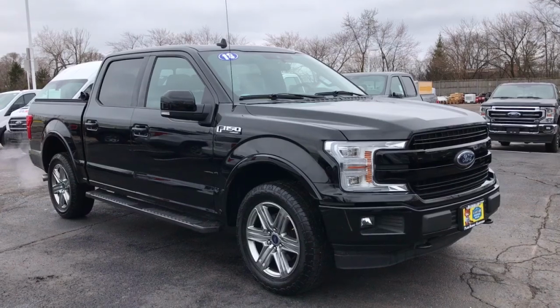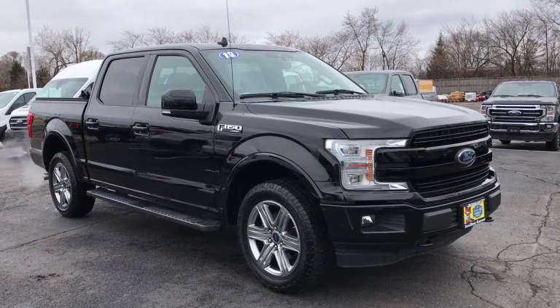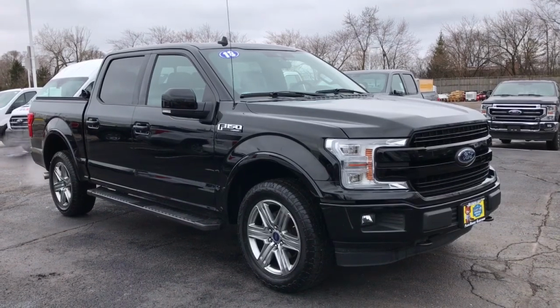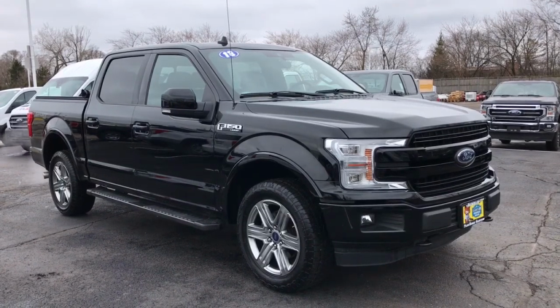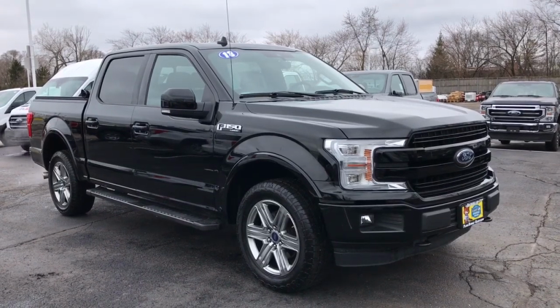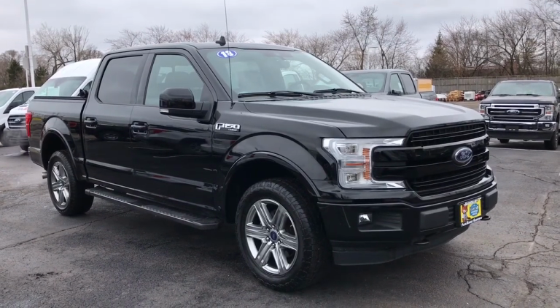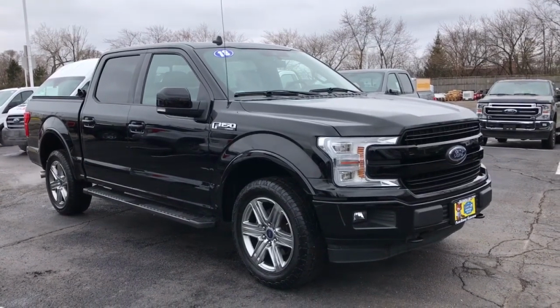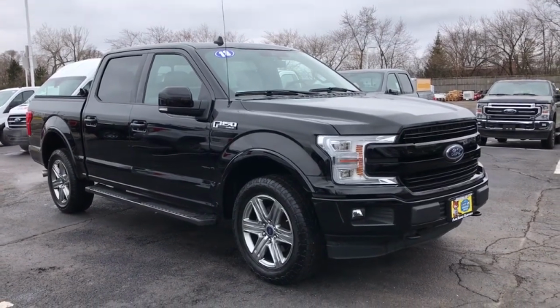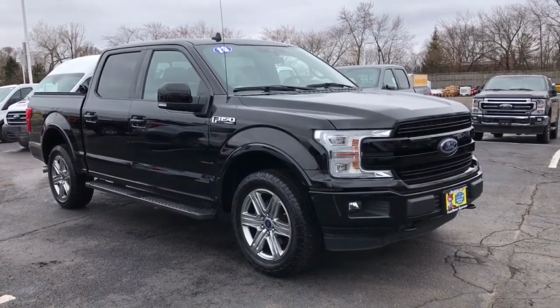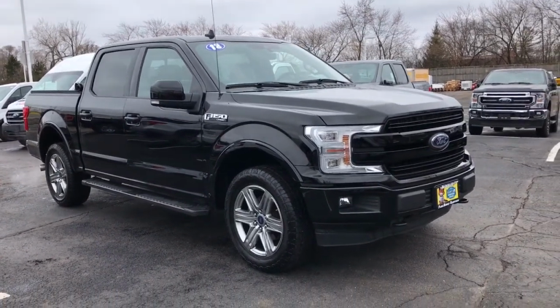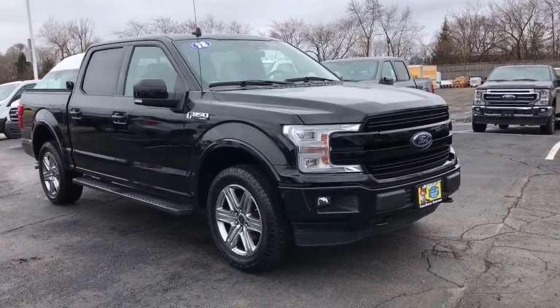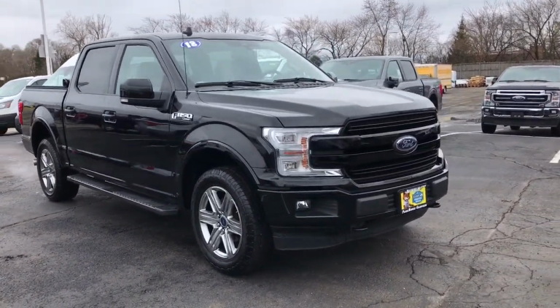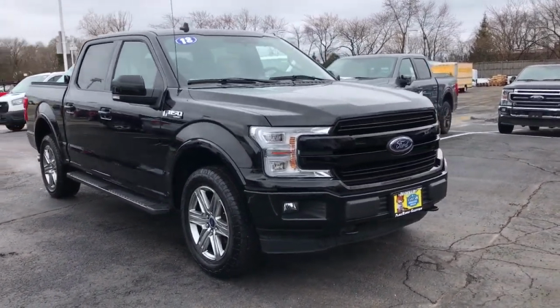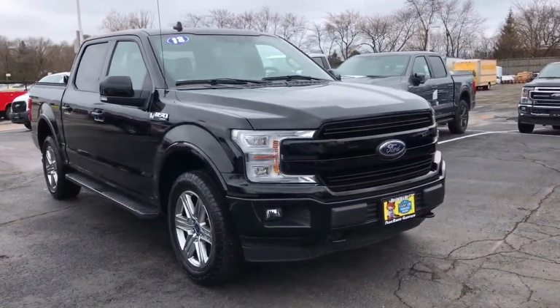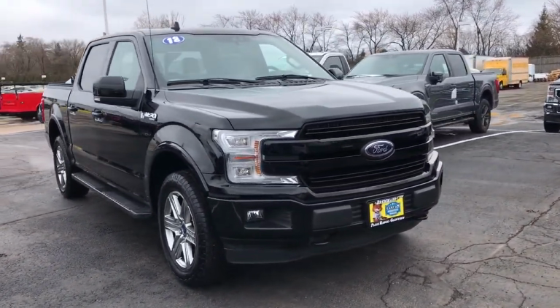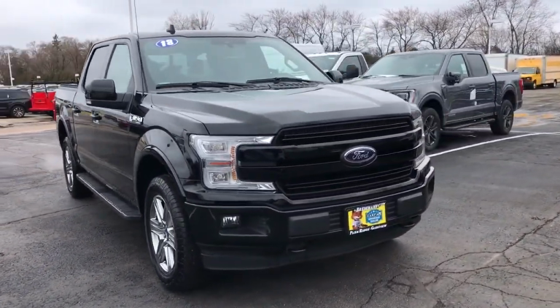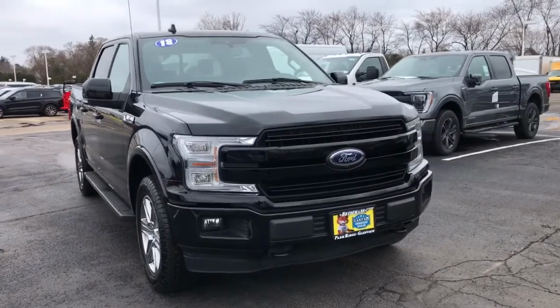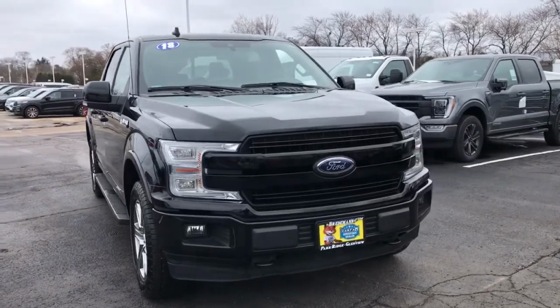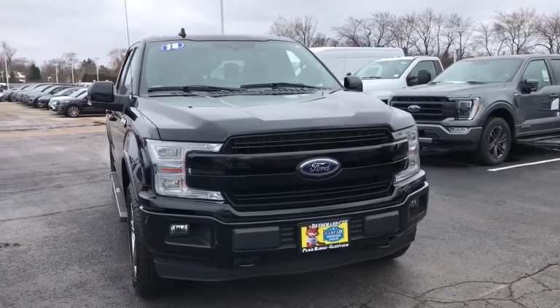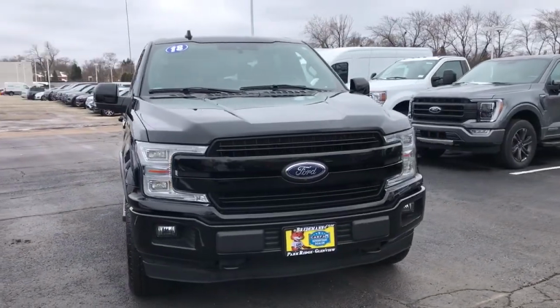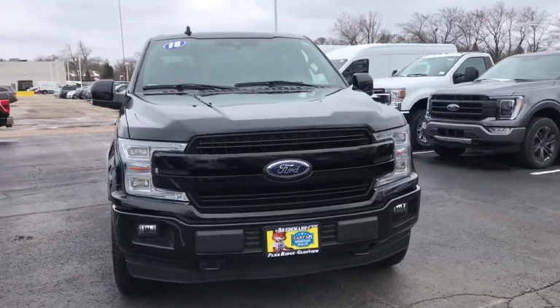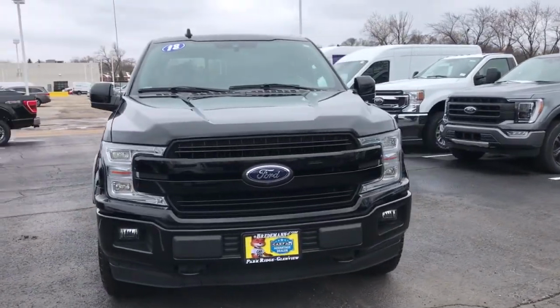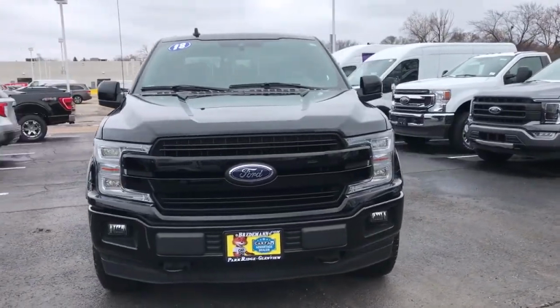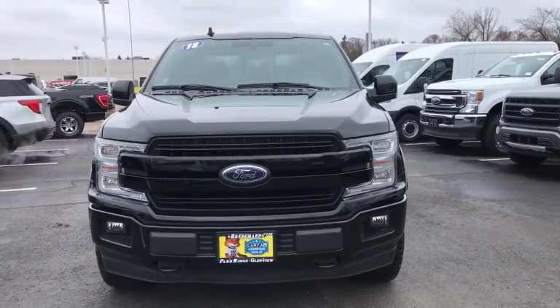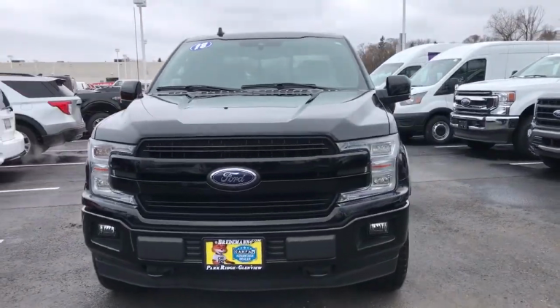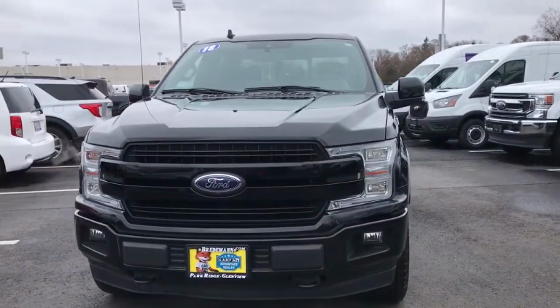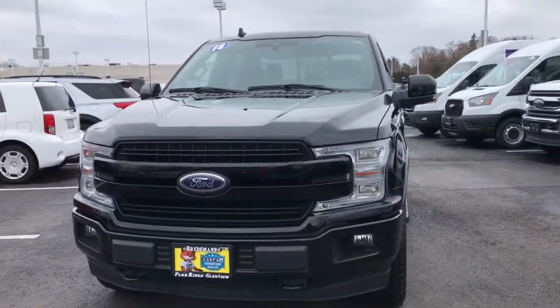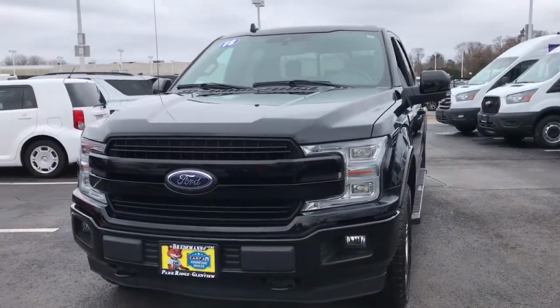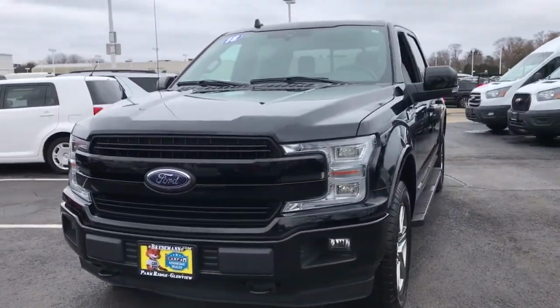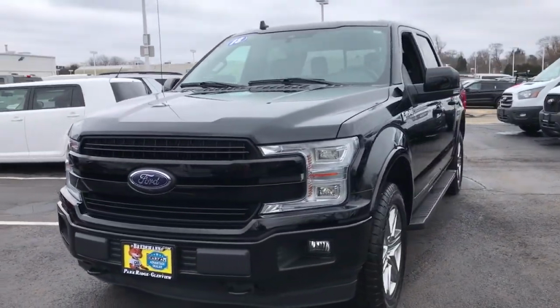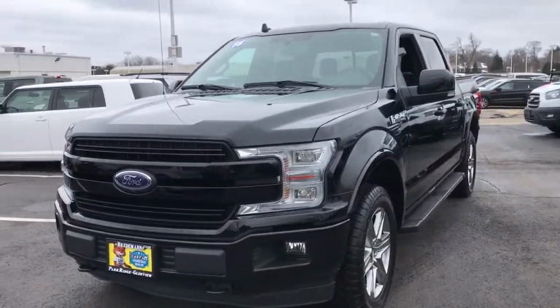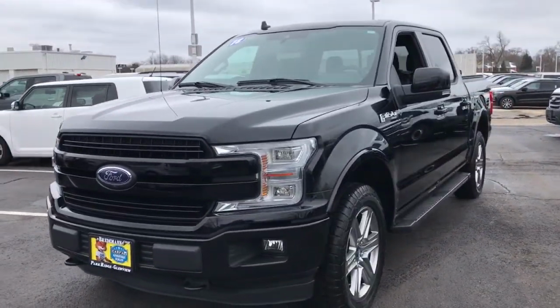Take a moment to check out the 2018 Ford F-150. With less than 25,000 miles on the odometer, this vehicle provides excellent value.